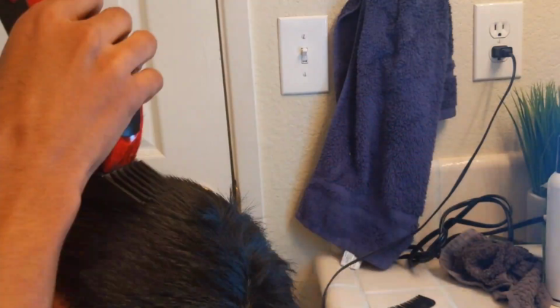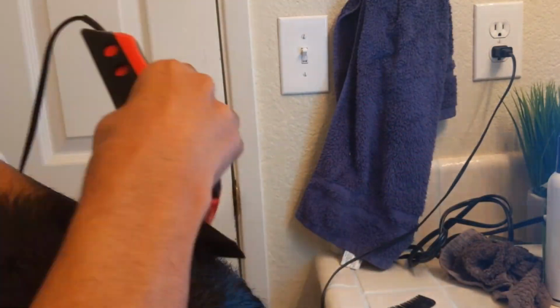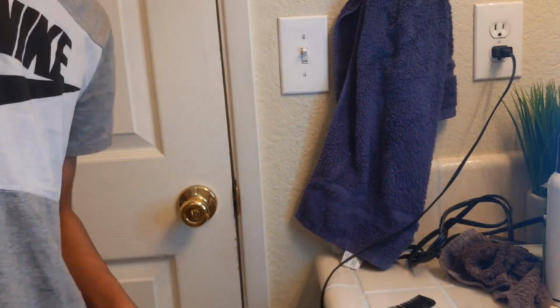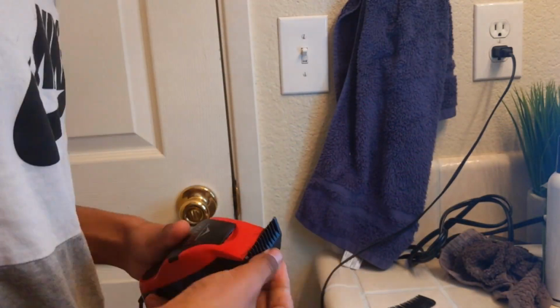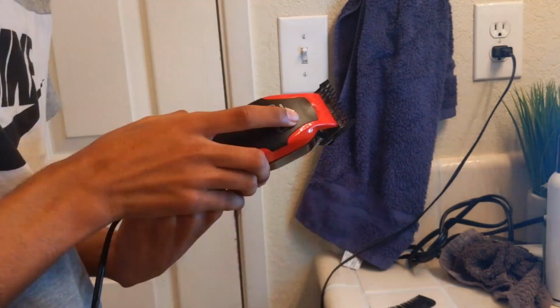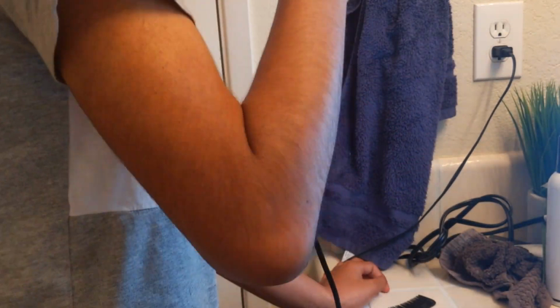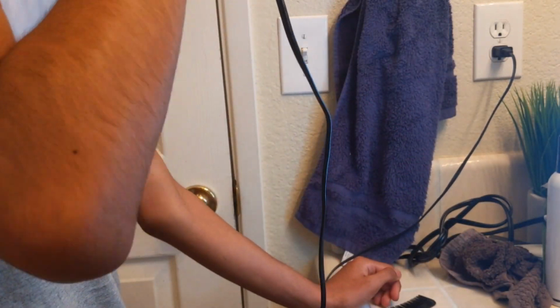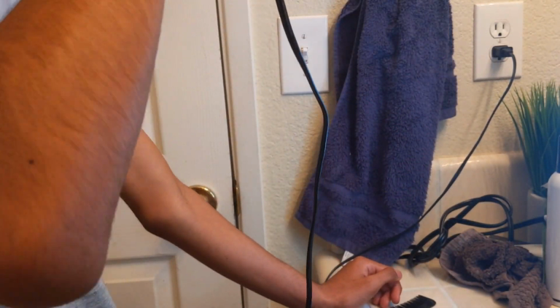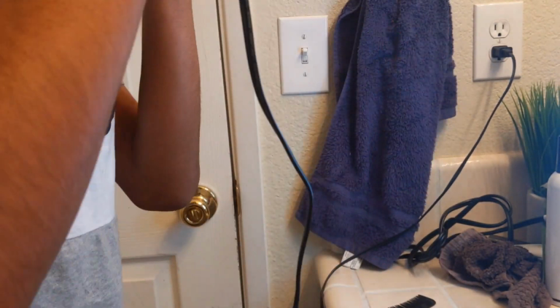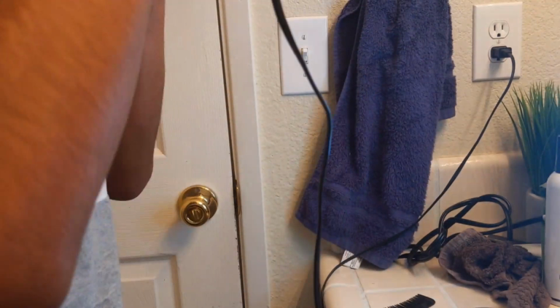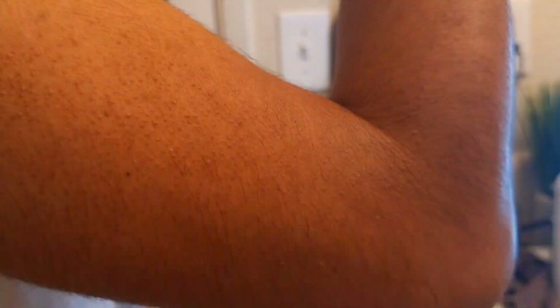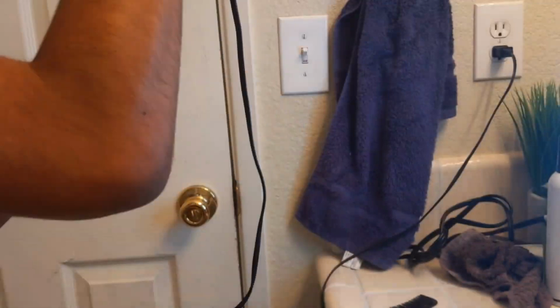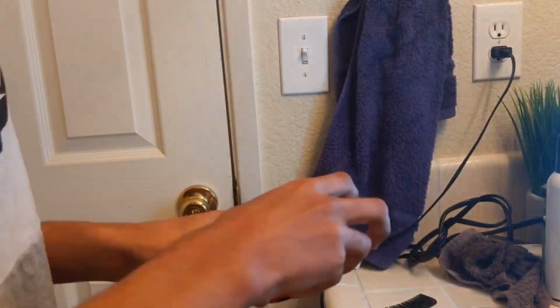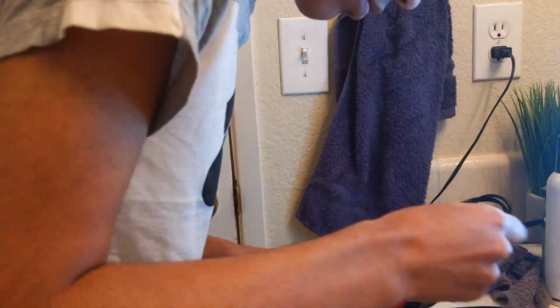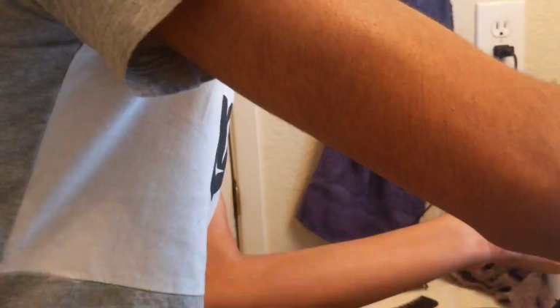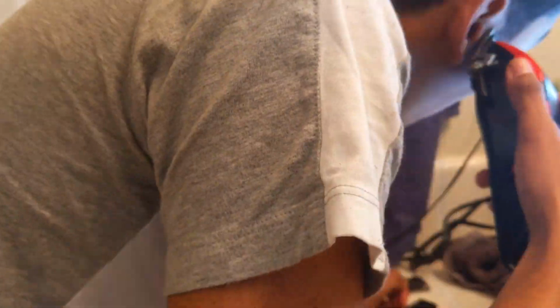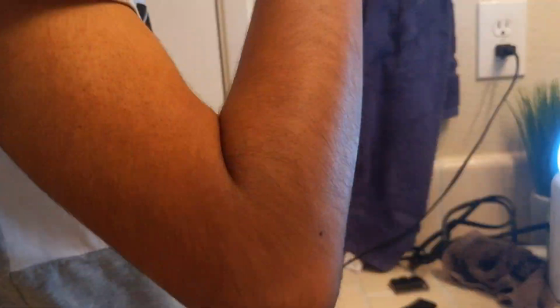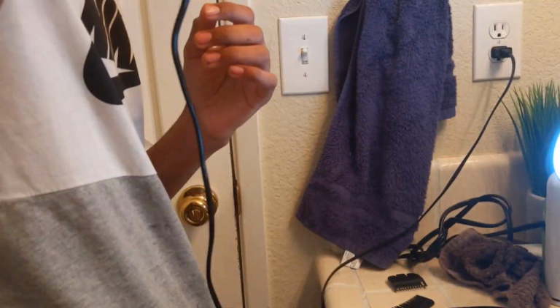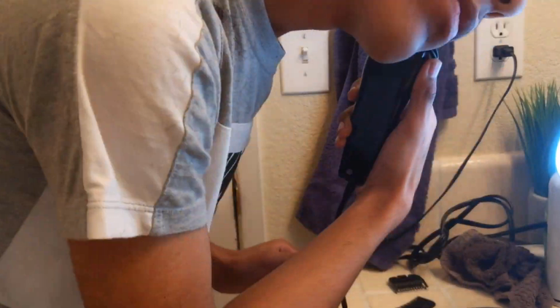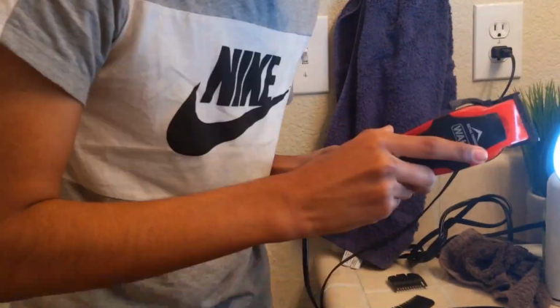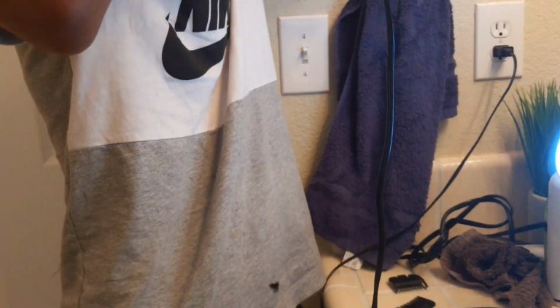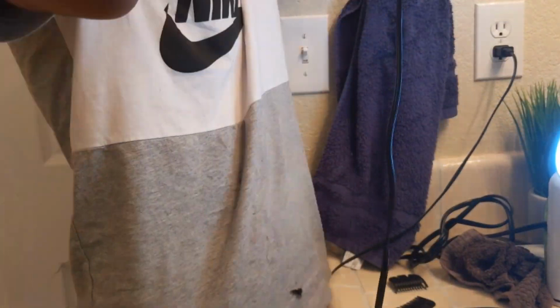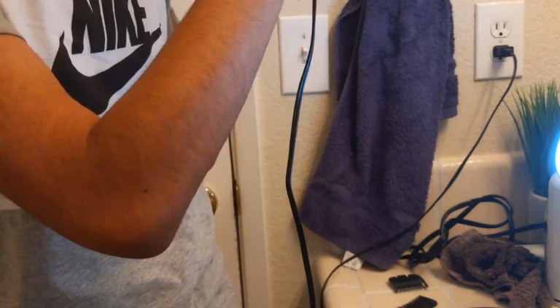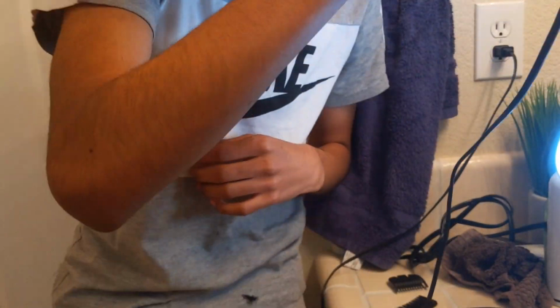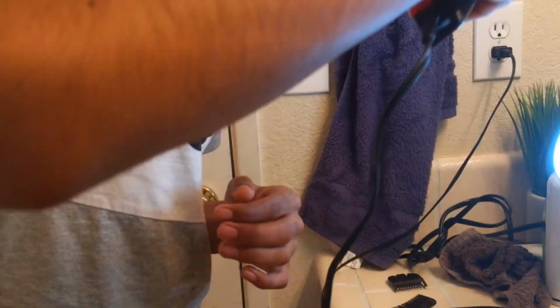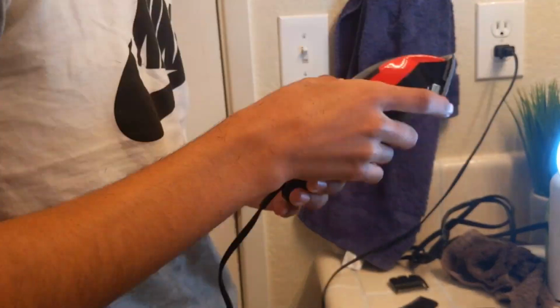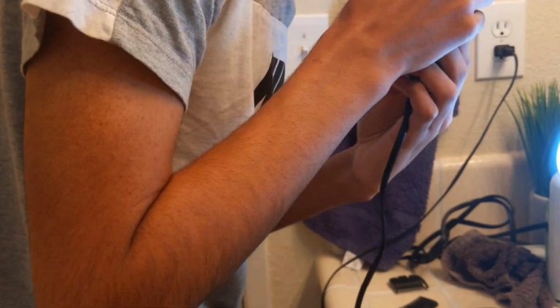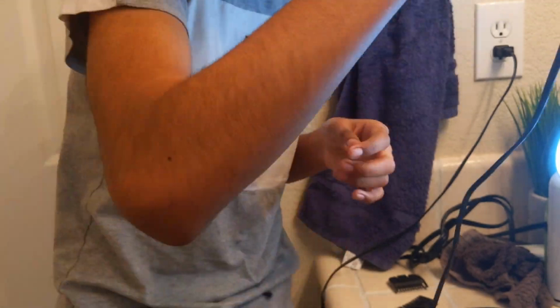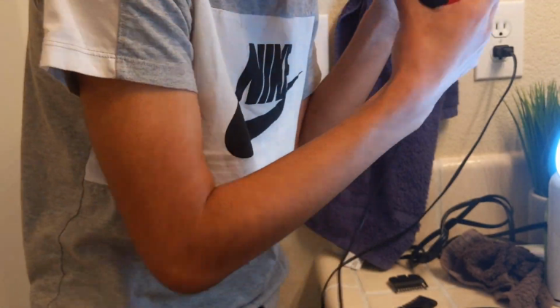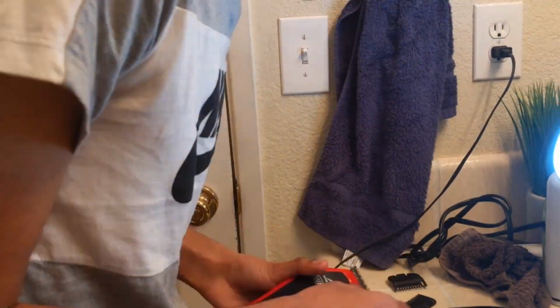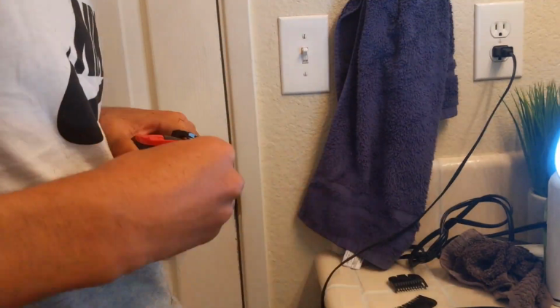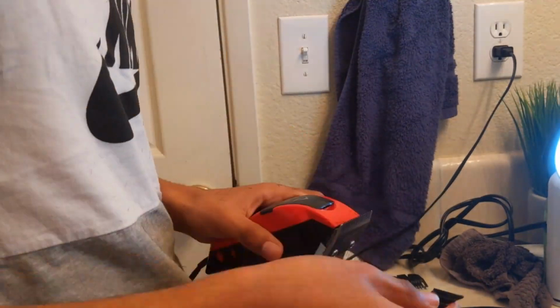It's out of frame a lot, but I only had to do one take, and it was aligned perfectly when I first did it, but it just got messed up after.